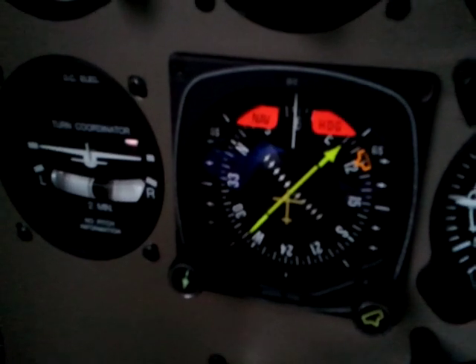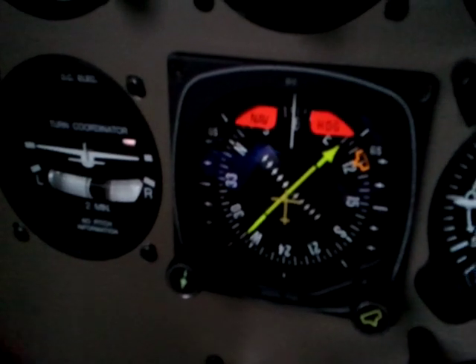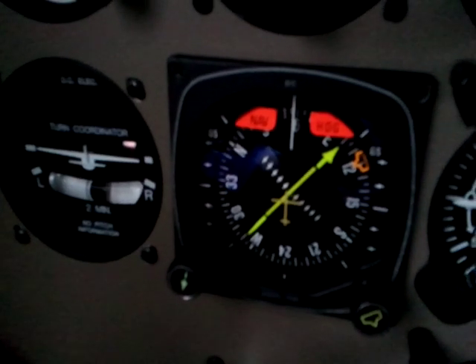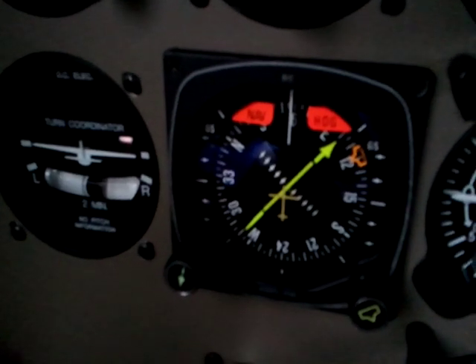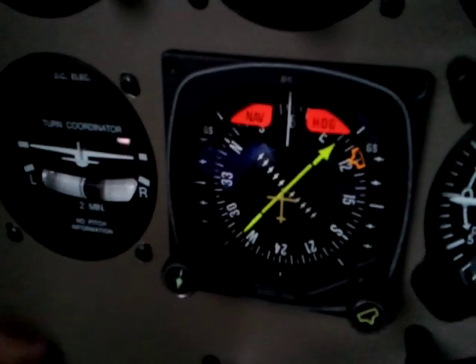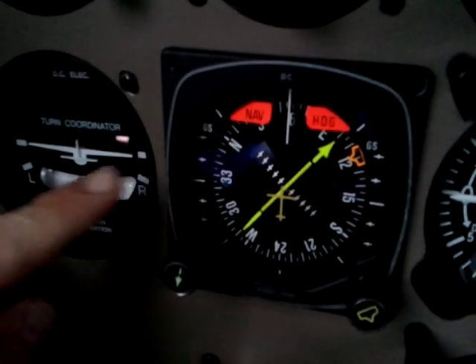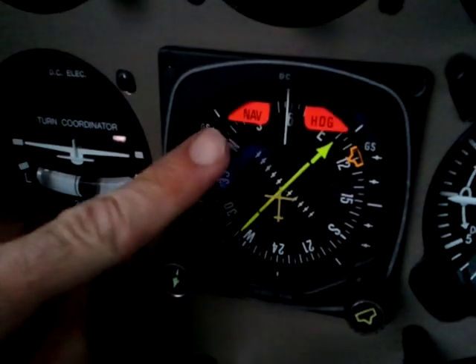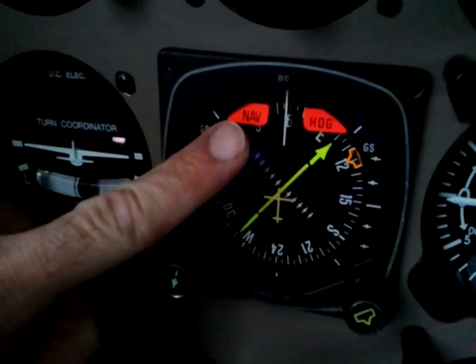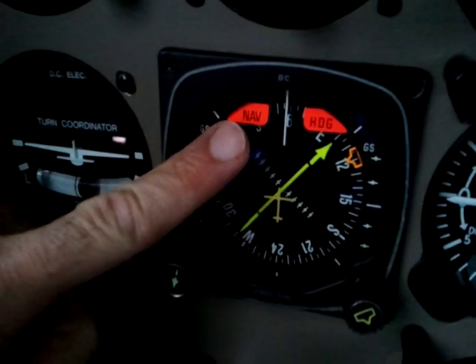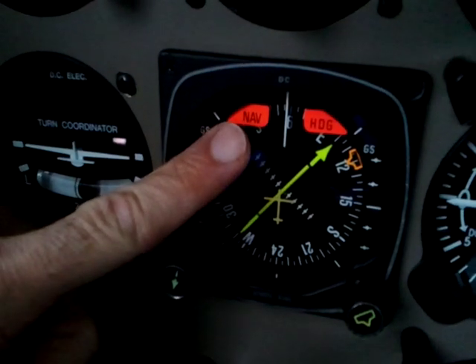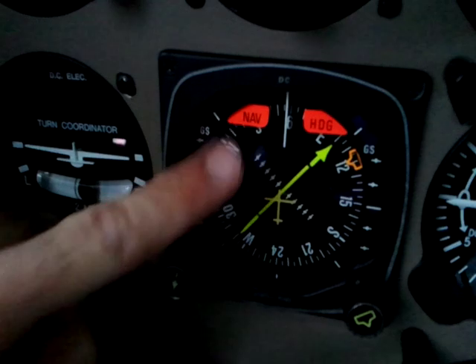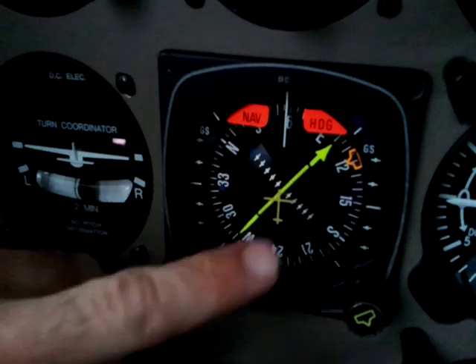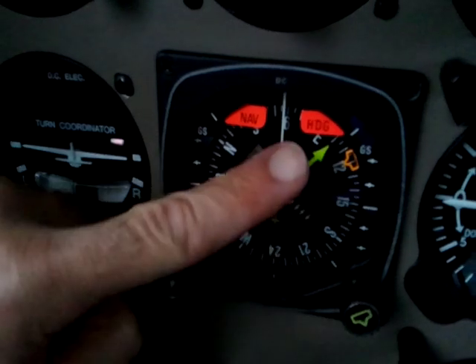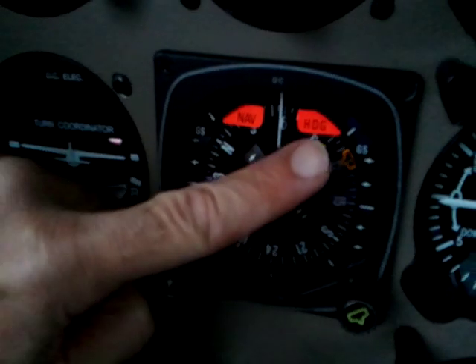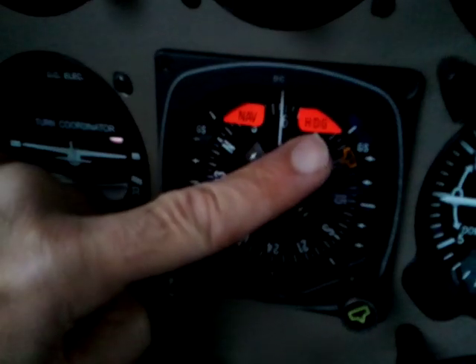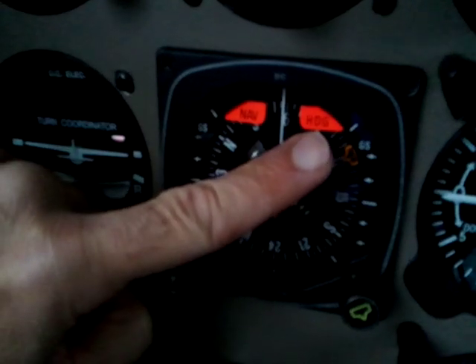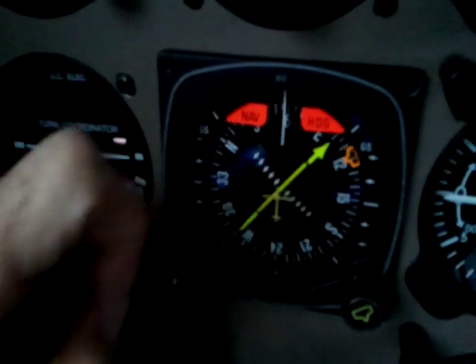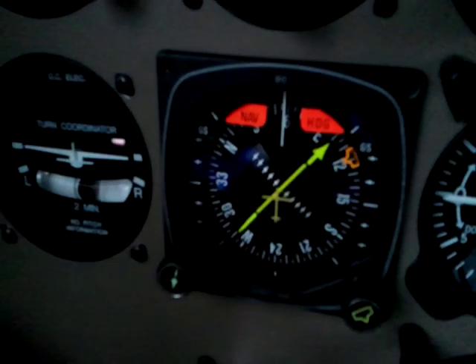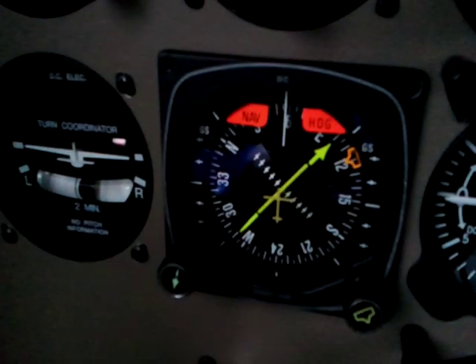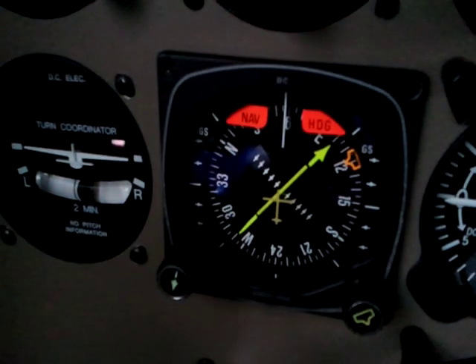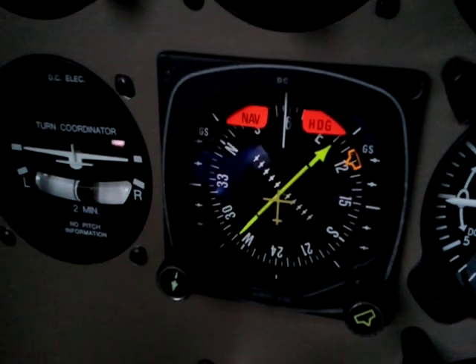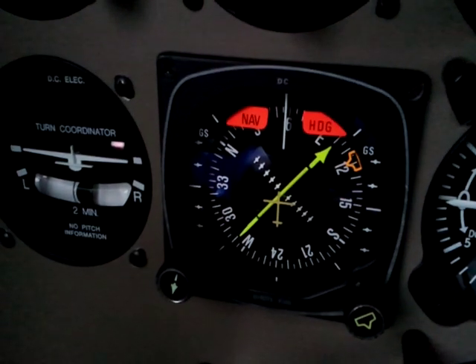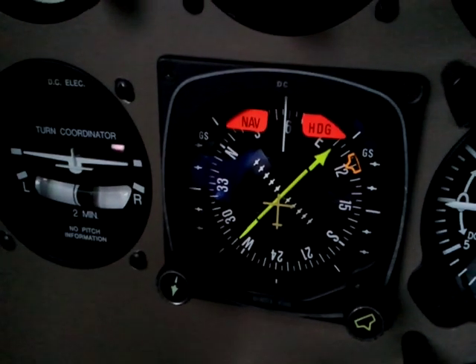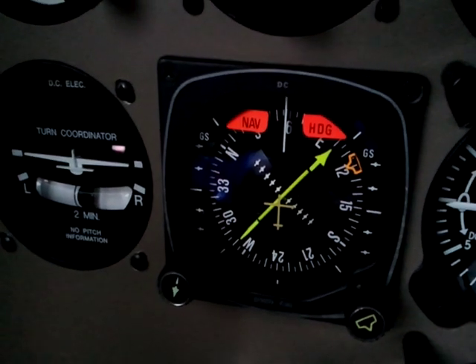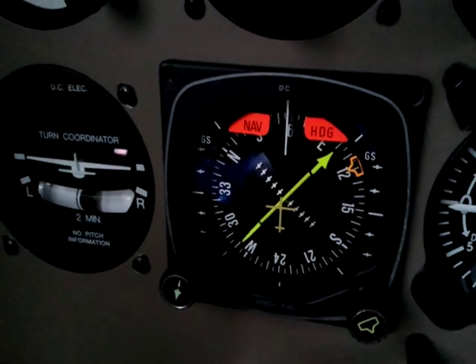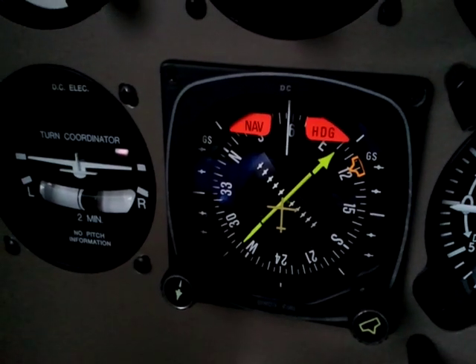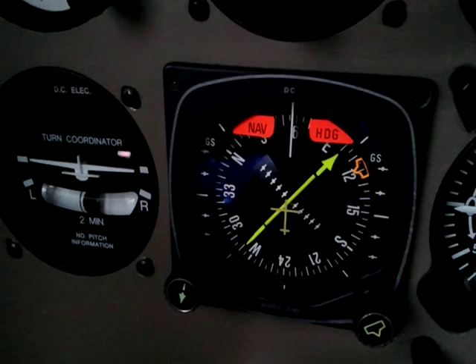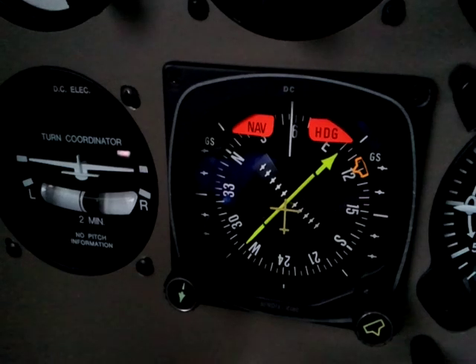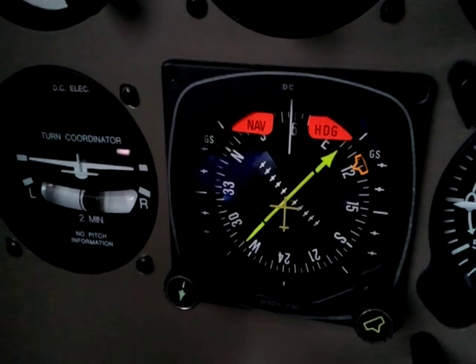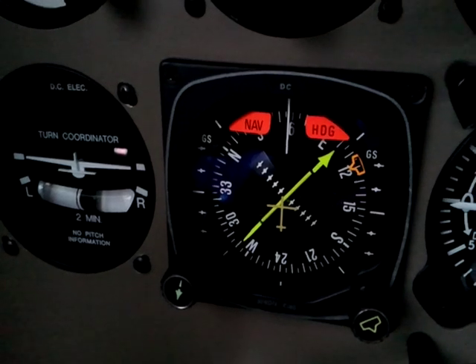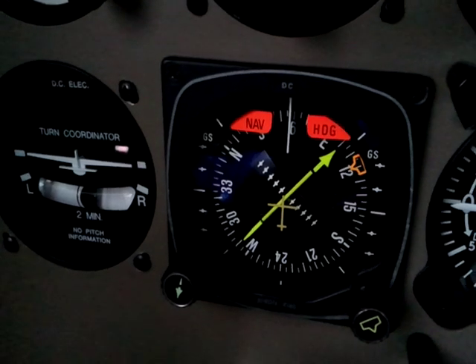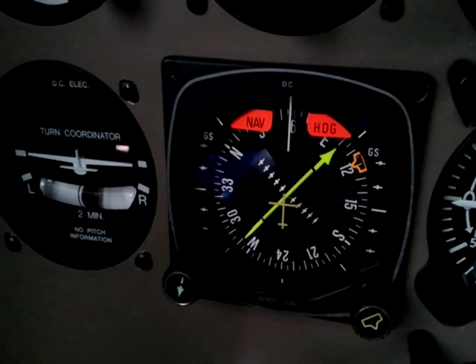Now you'll notice there's a NAV flag and a heading flag. We expect that because we have the power off, and we would want those to be flagged in case there was a failure.